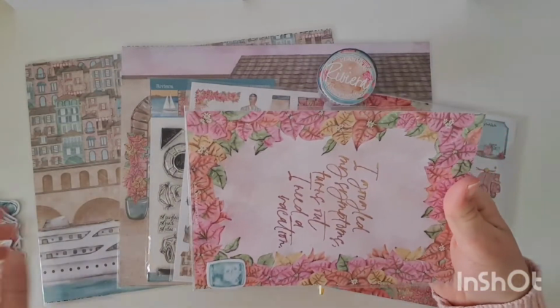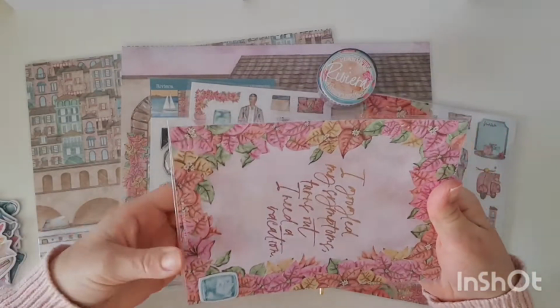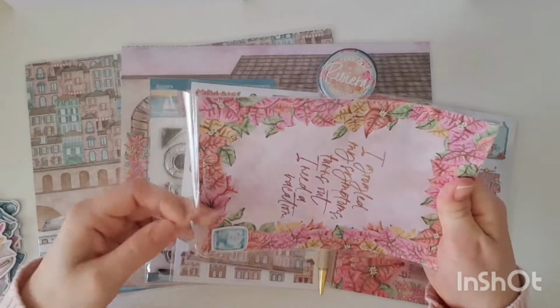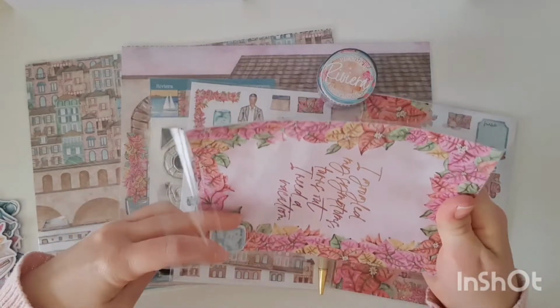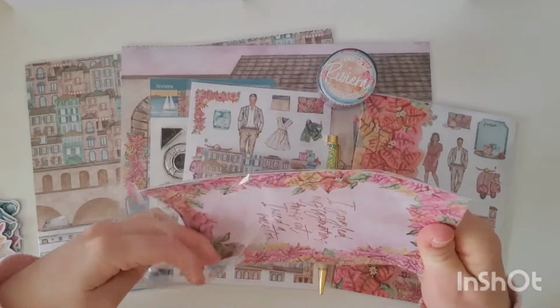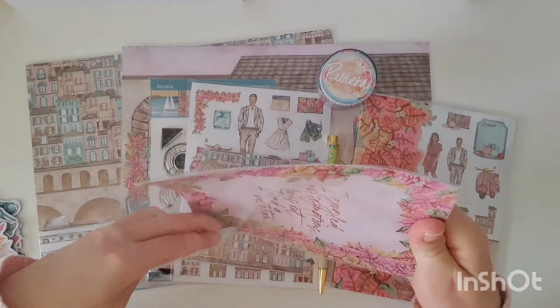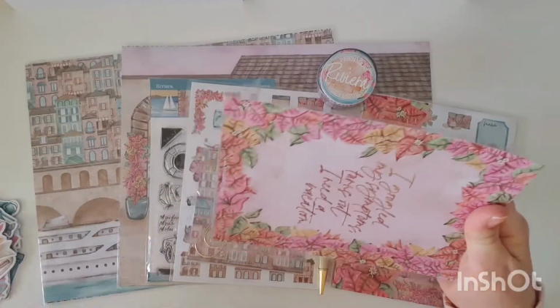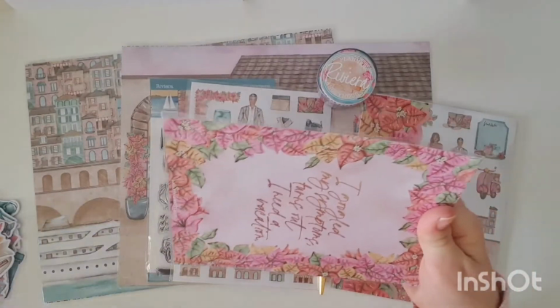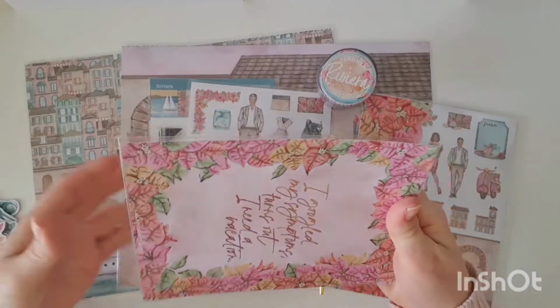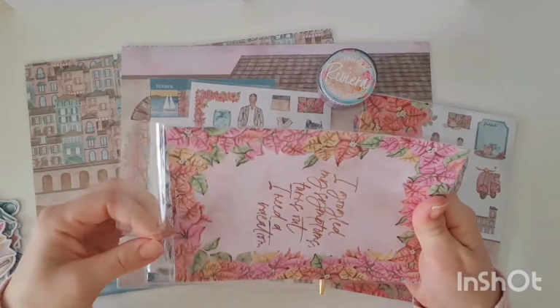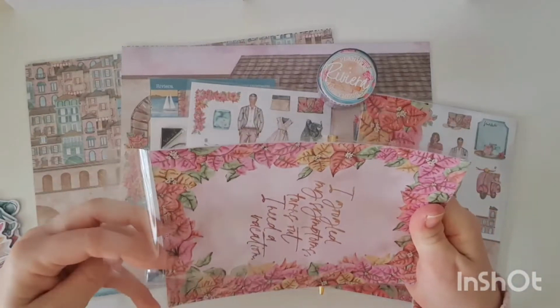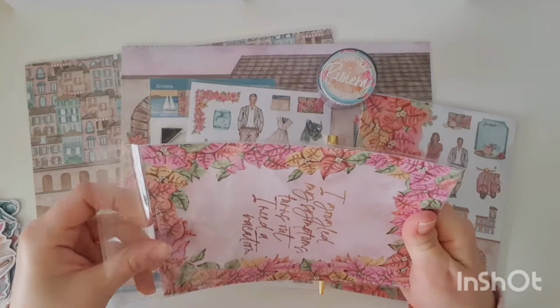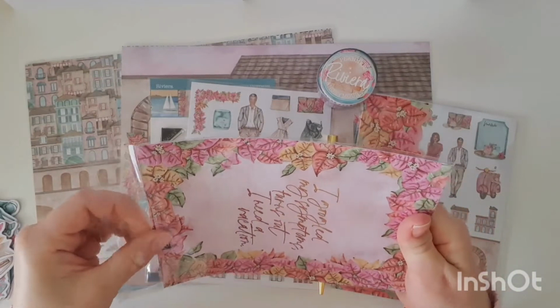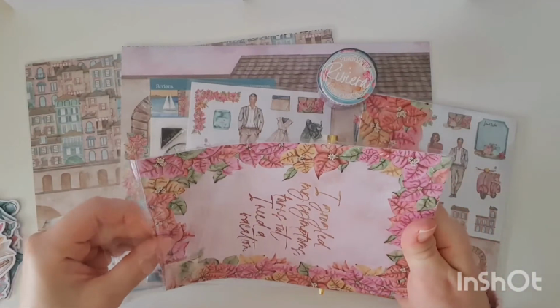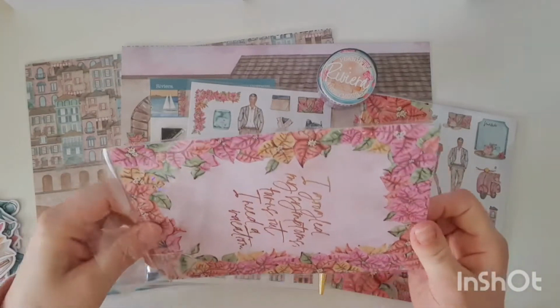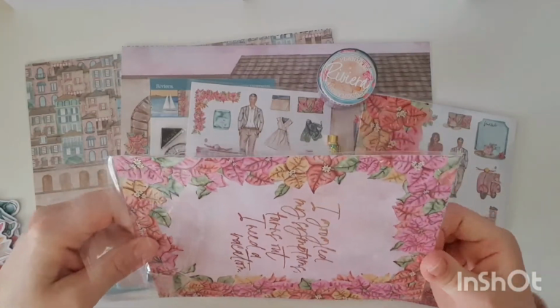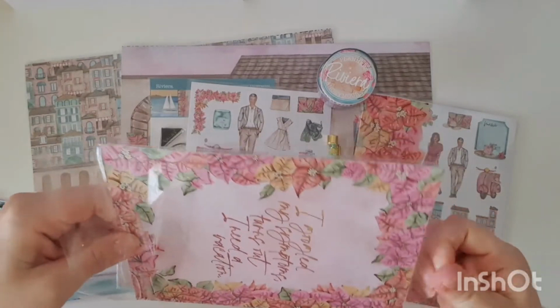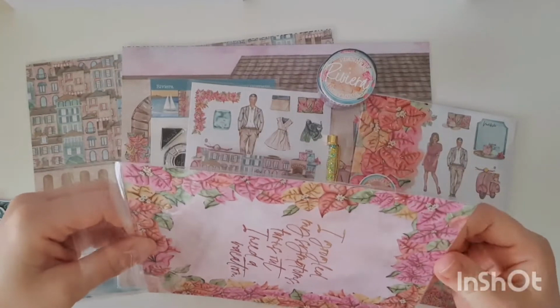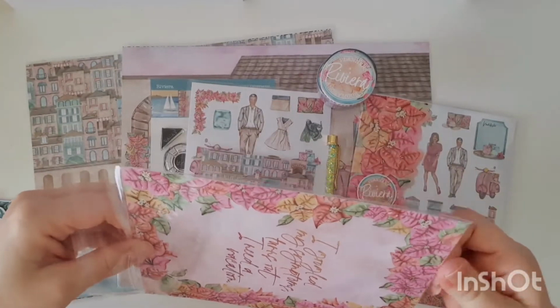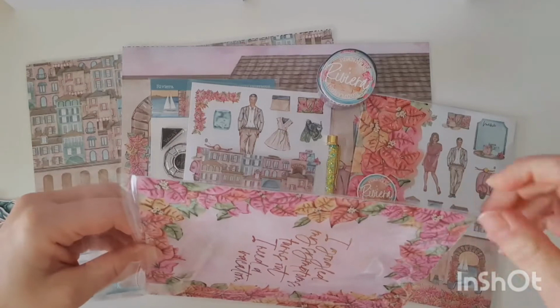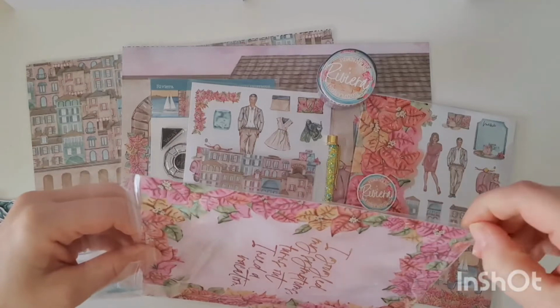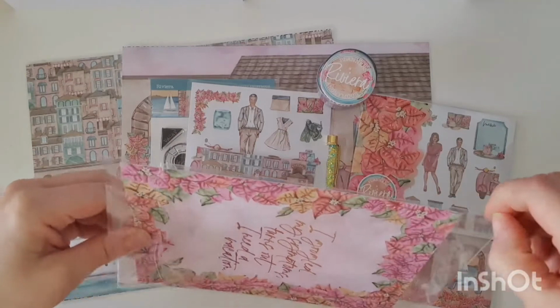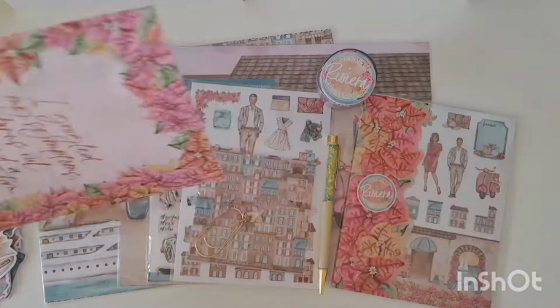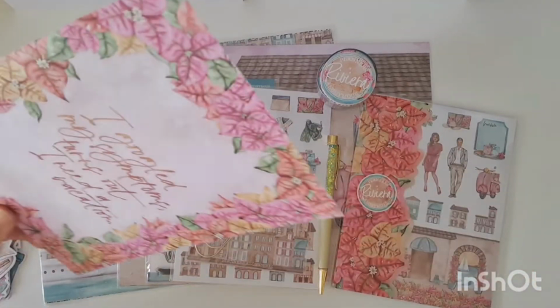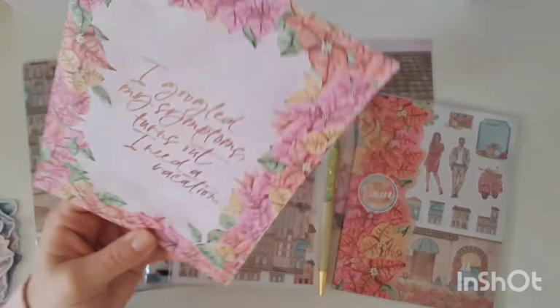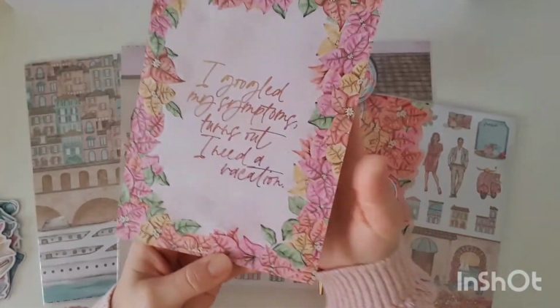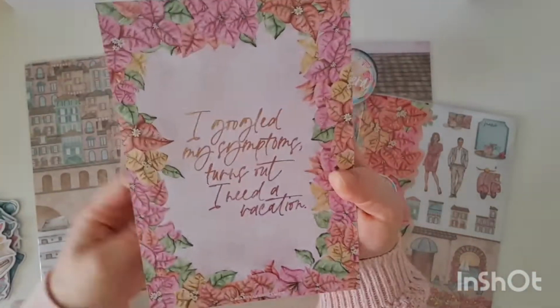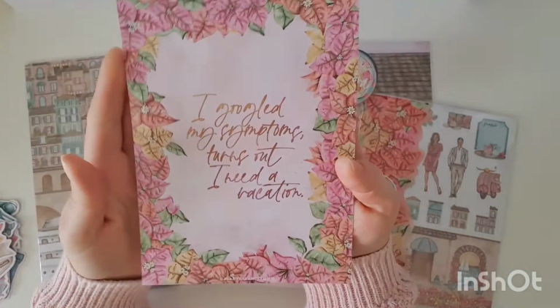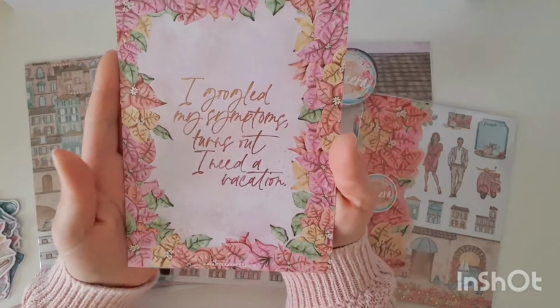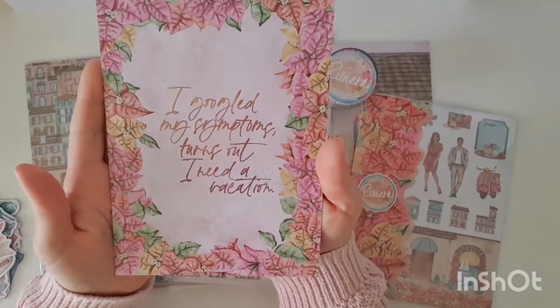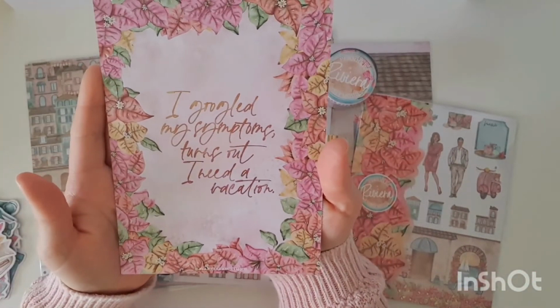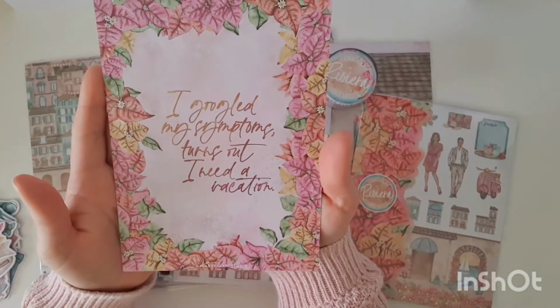So I want to do a quick show and tell of what was in this Riviera kit. I know I'm going to absolutely love this one because it's all my colours.